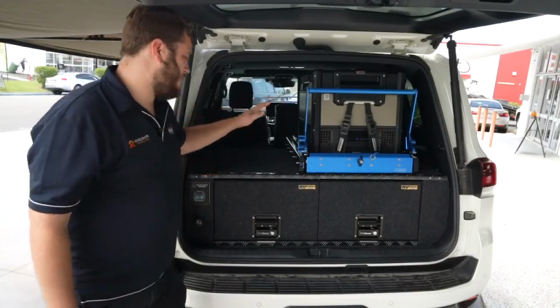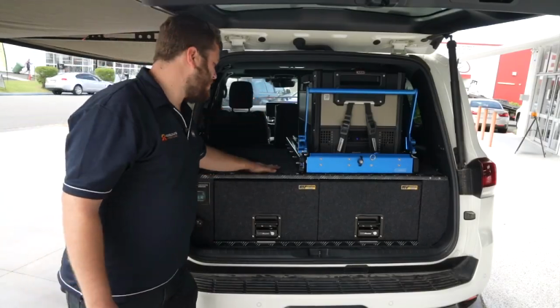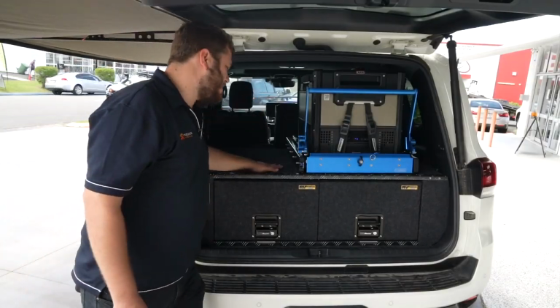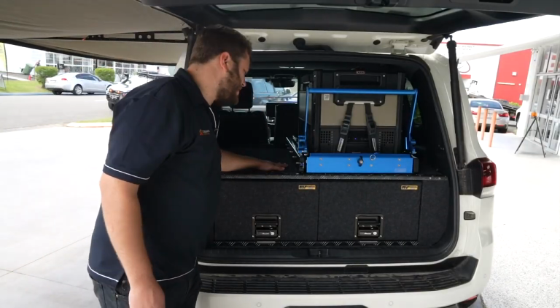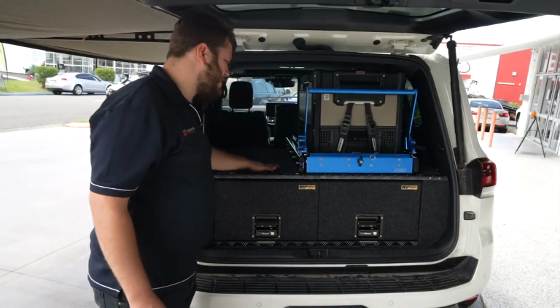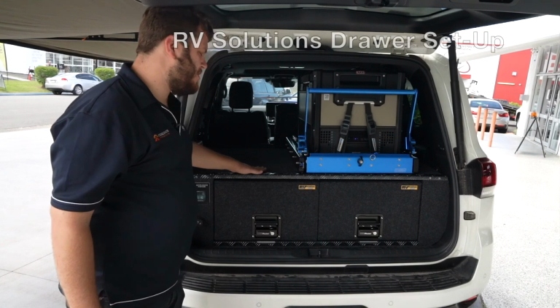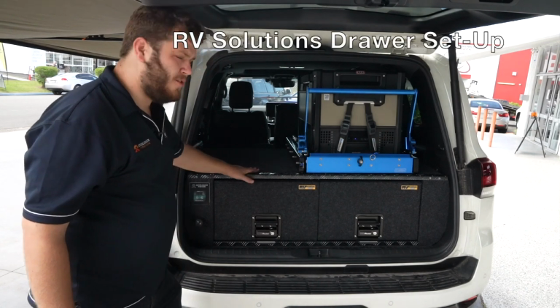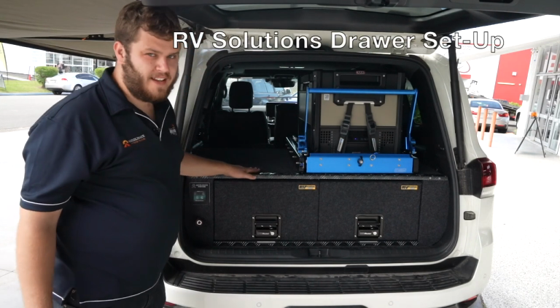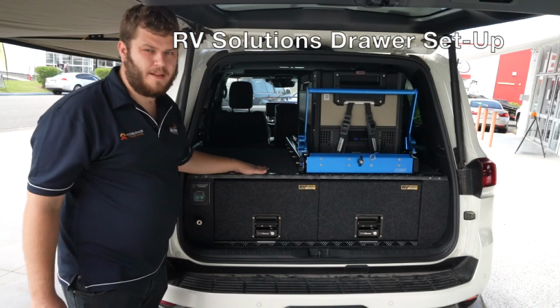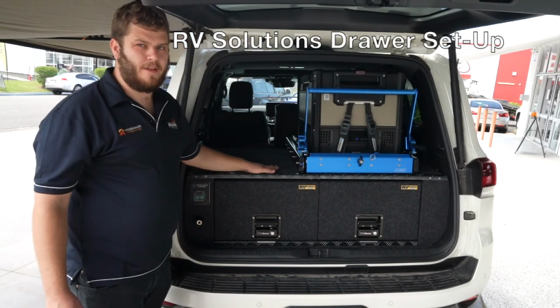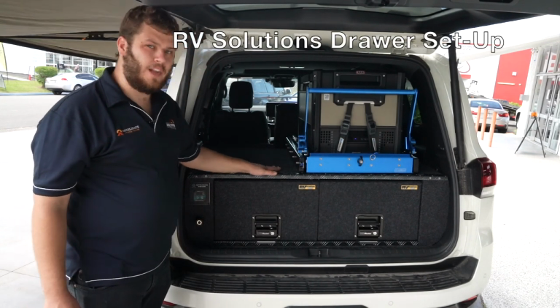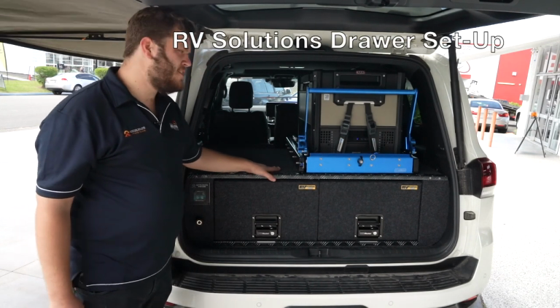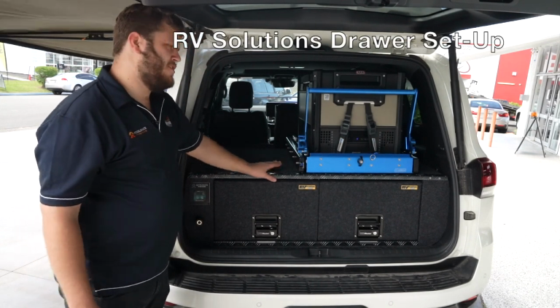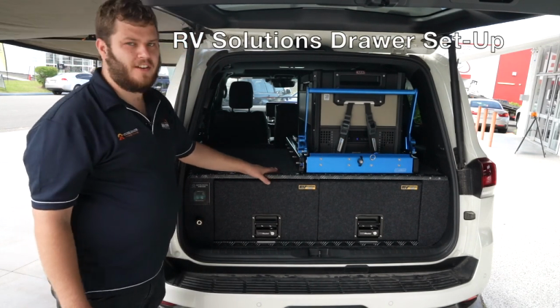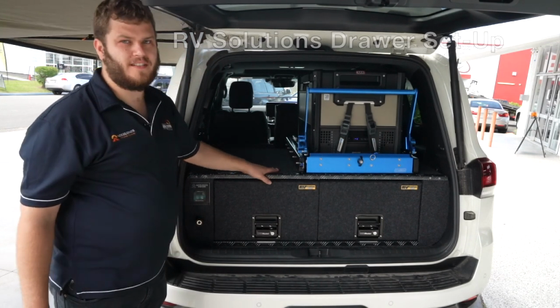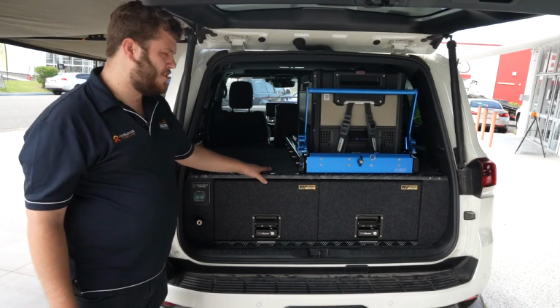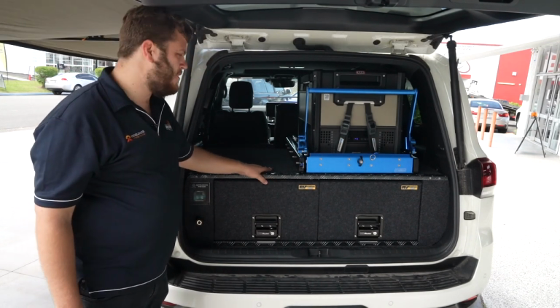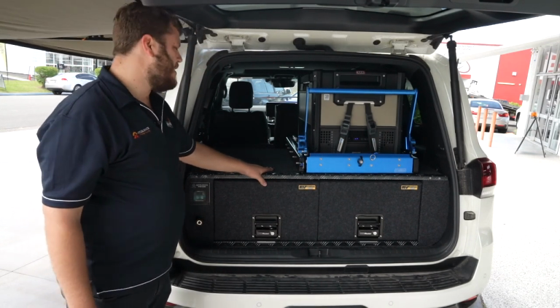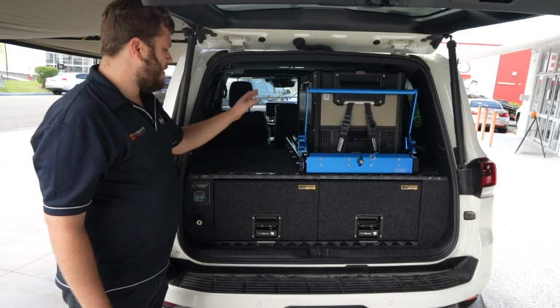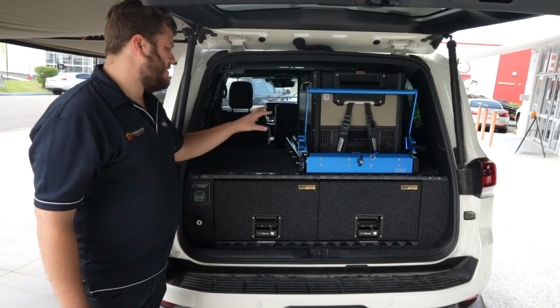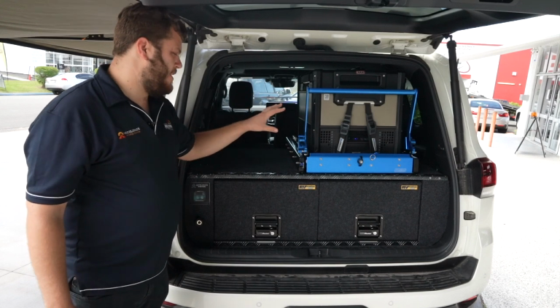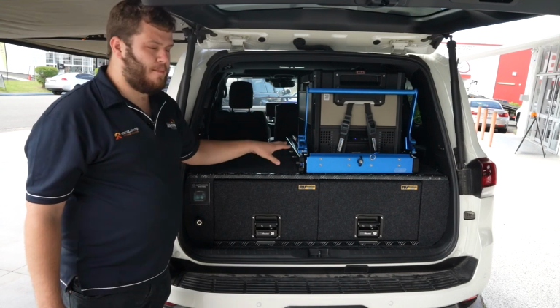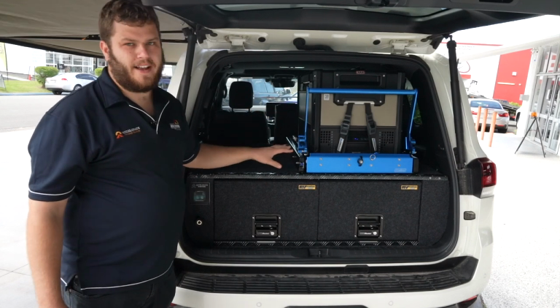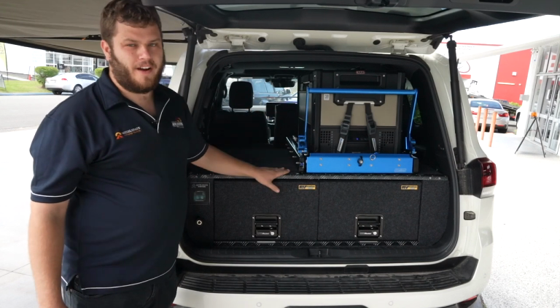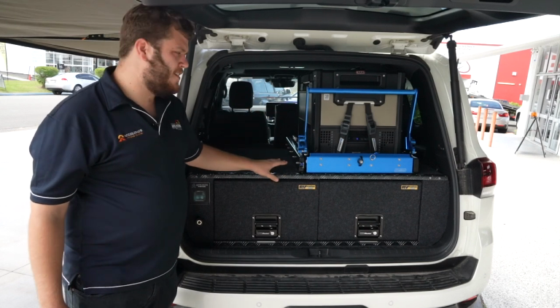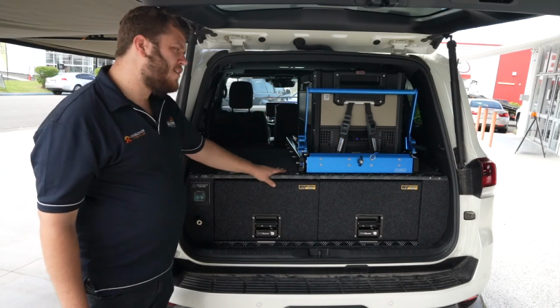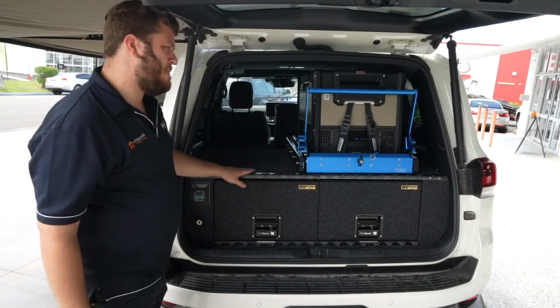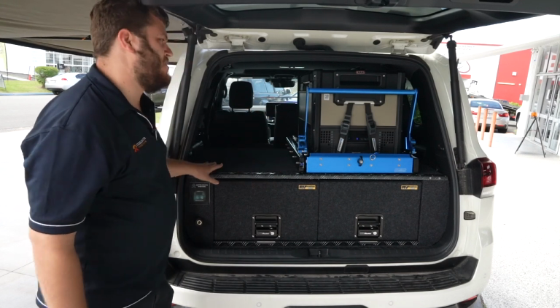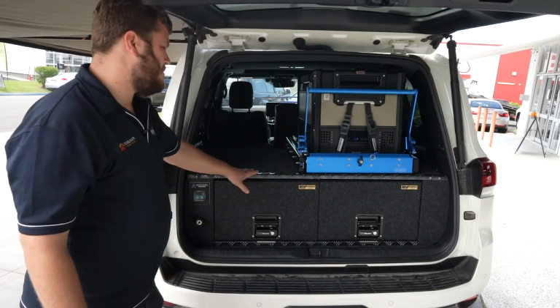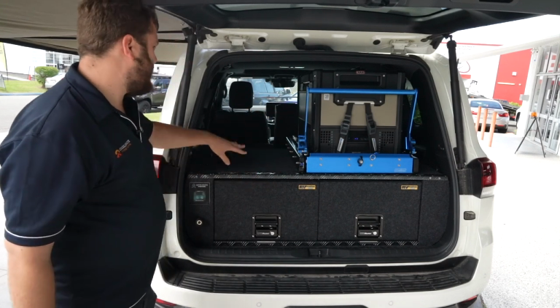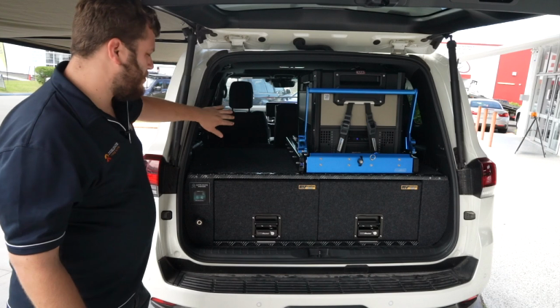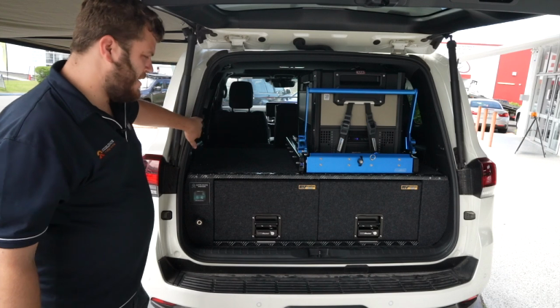First thing we've put in are these RV Solutions drawers. These are the premium alloy ones, so they're nice and light, super strong. These have the premium black upgrade kit as well, so it matches in nicer with the GR Sport's black interior.